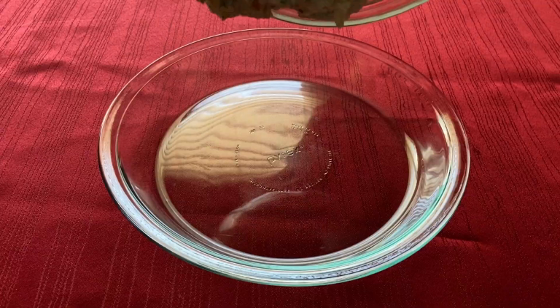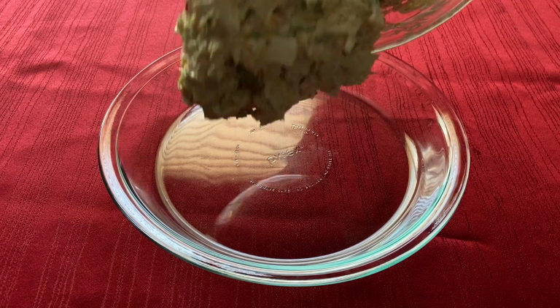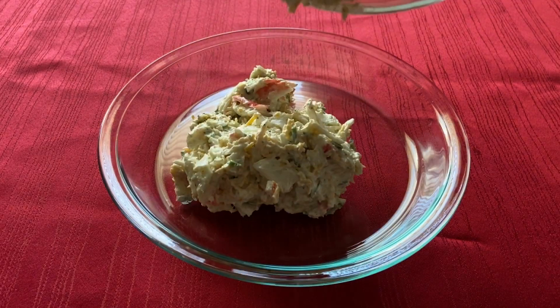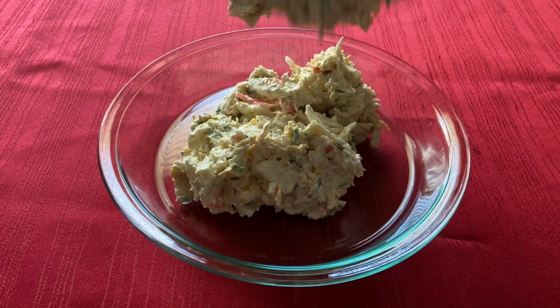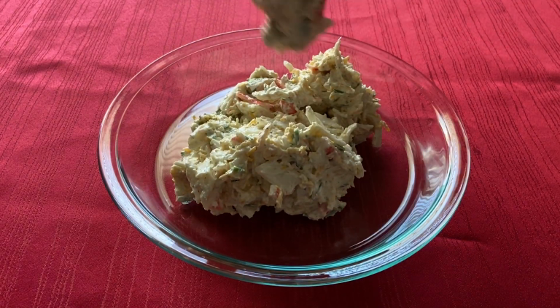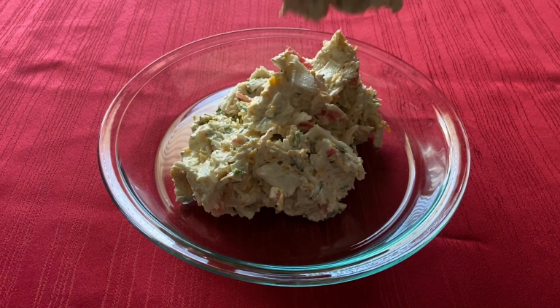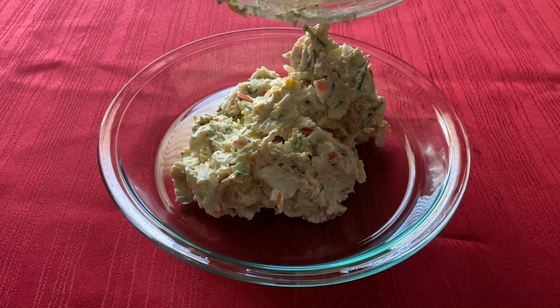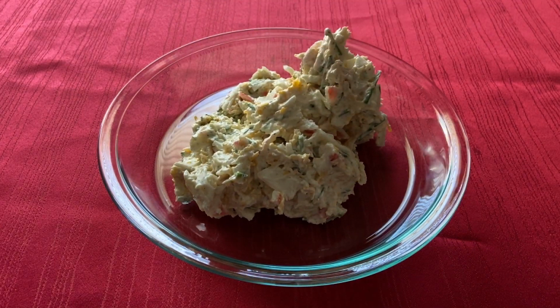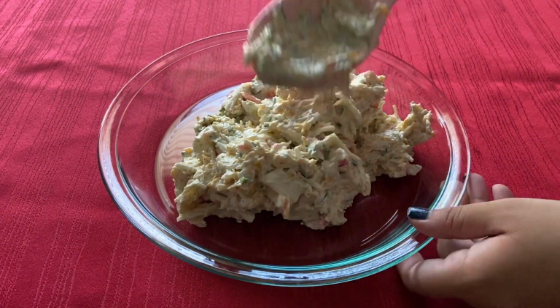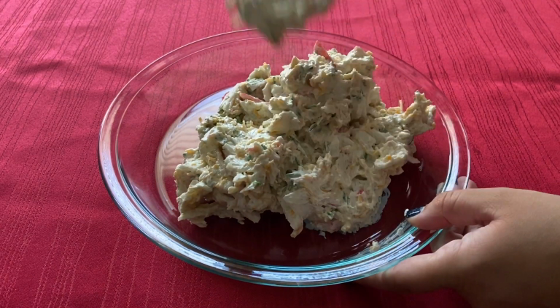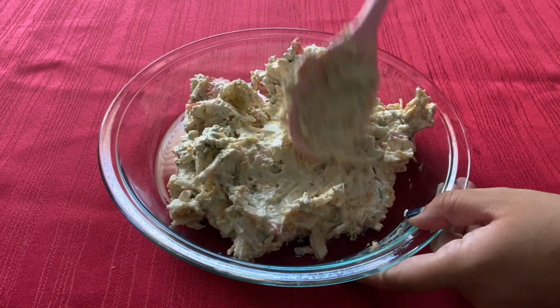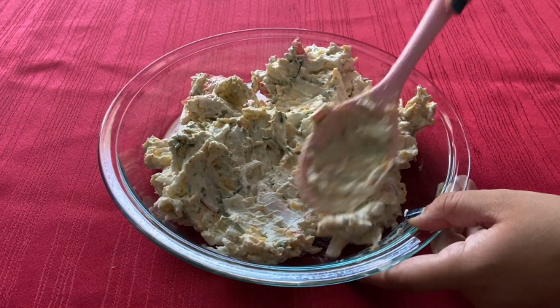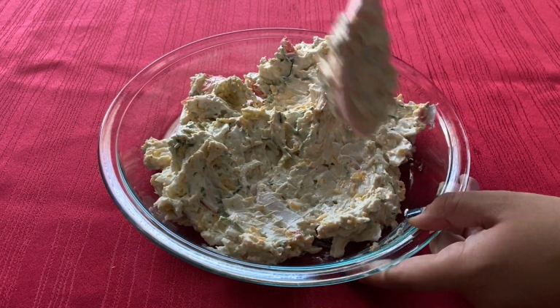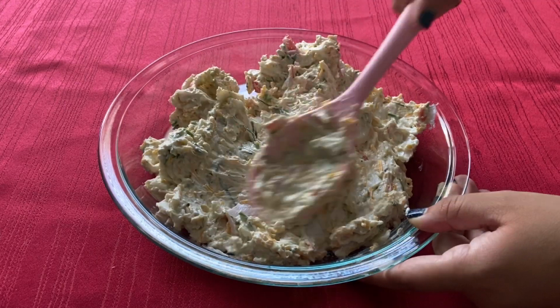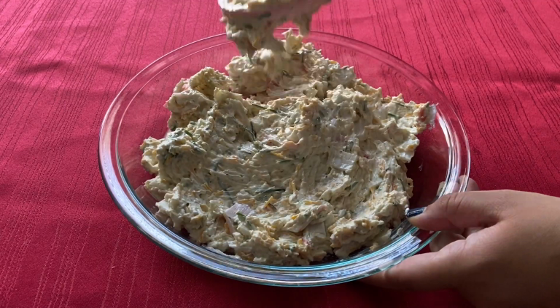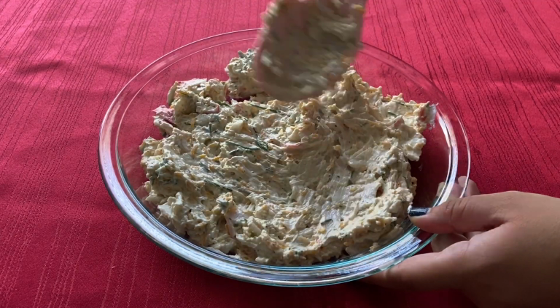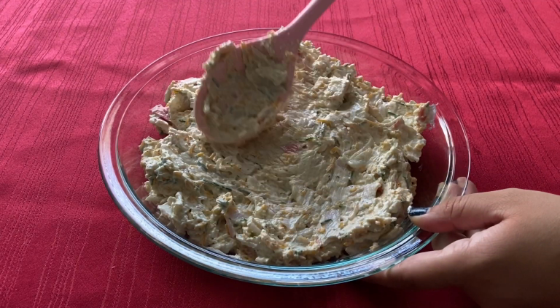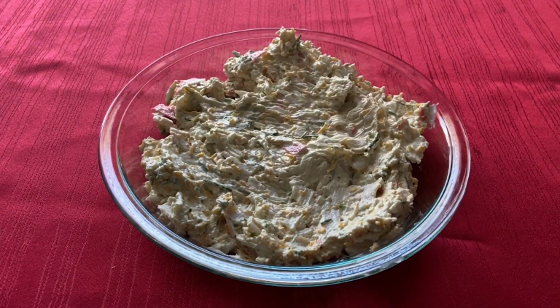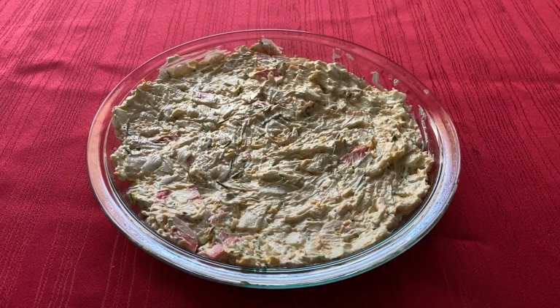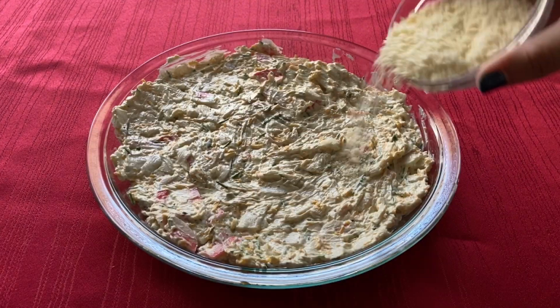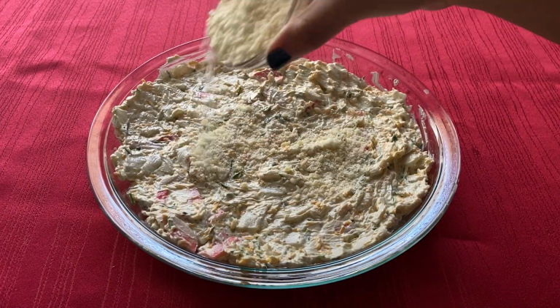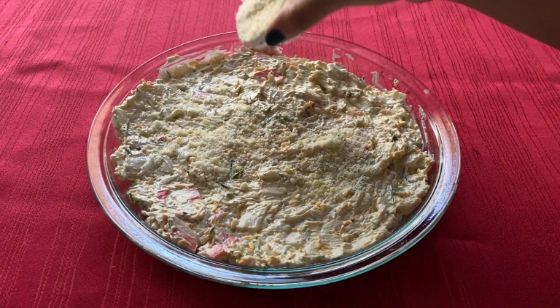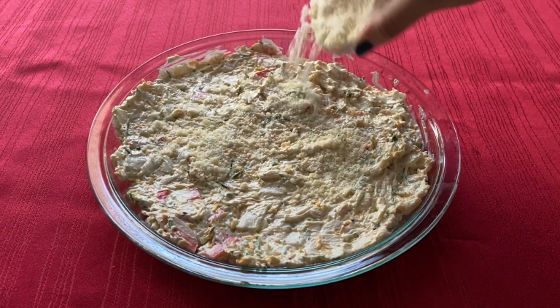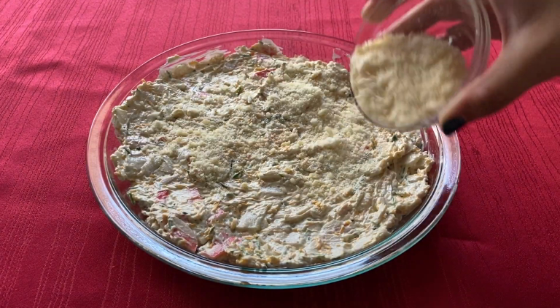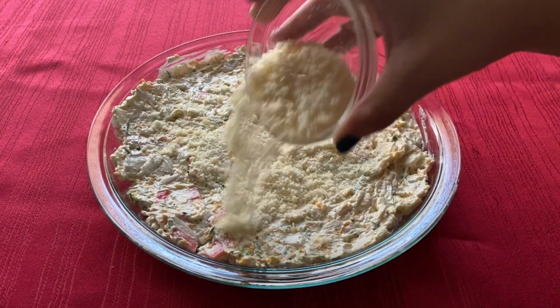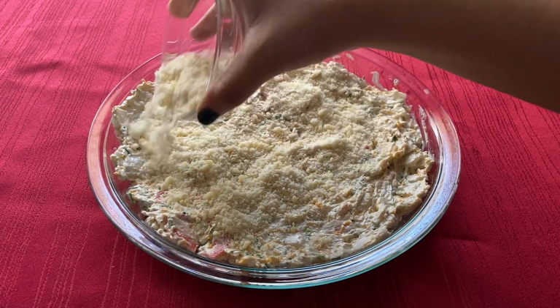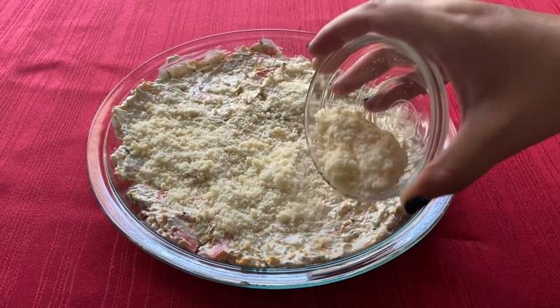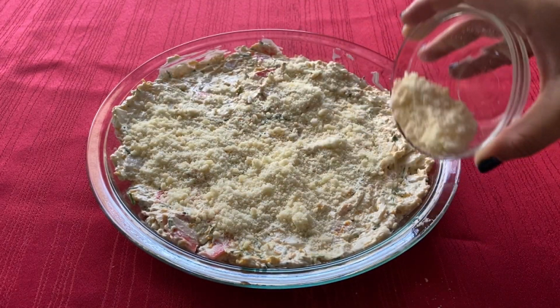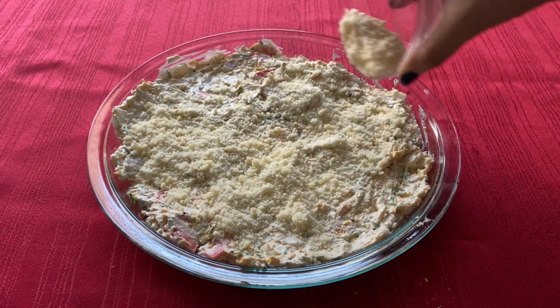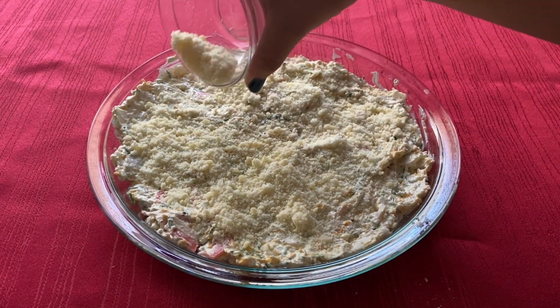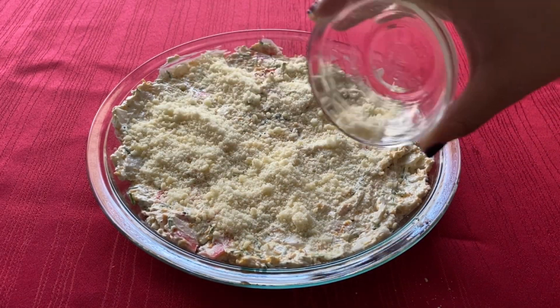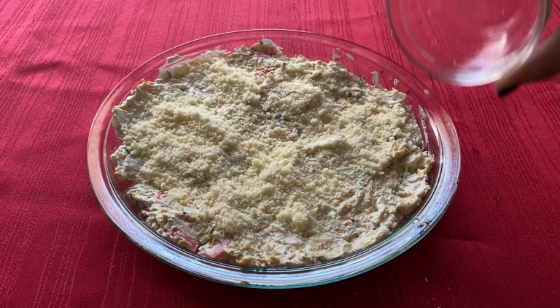Next, transfer the mixture to a baking dish and smooth out the top. Sprinkle the parmesan cheese on top and bake for 20 minutes until the cheese is starting to turn golden brown.